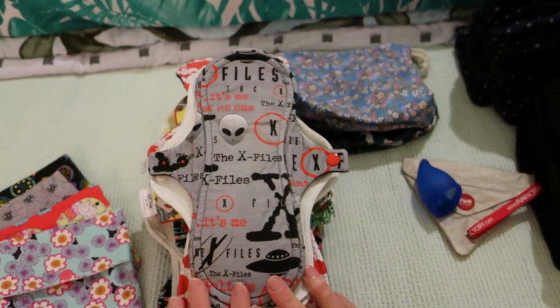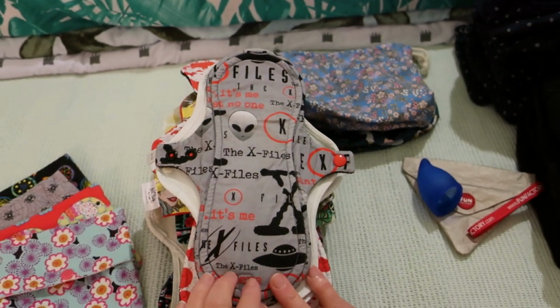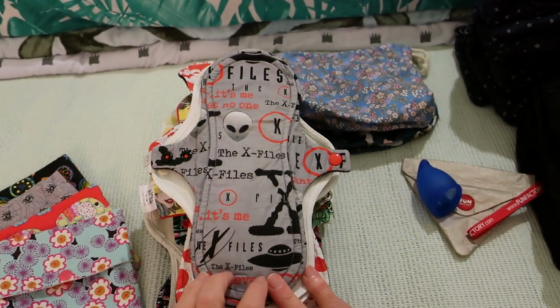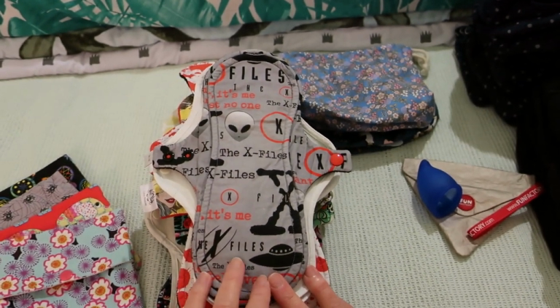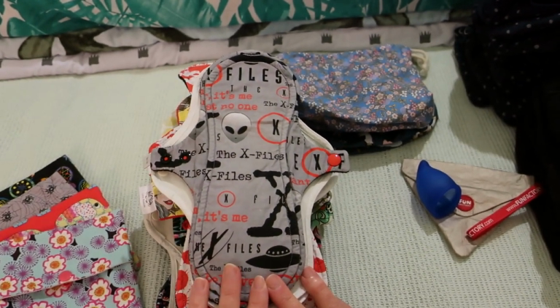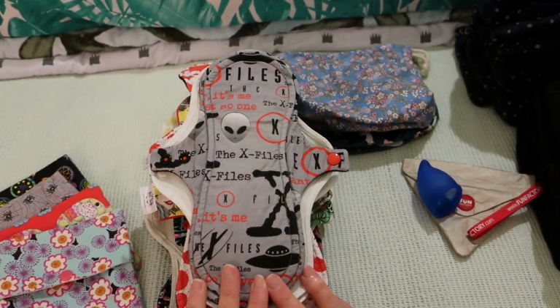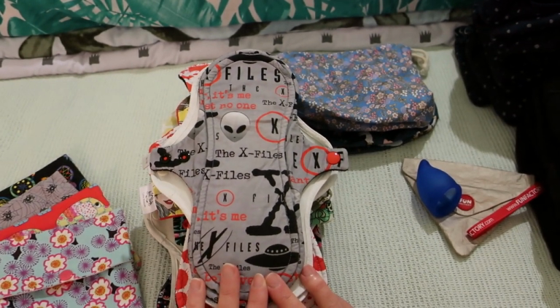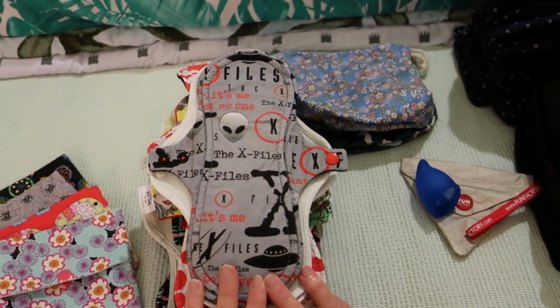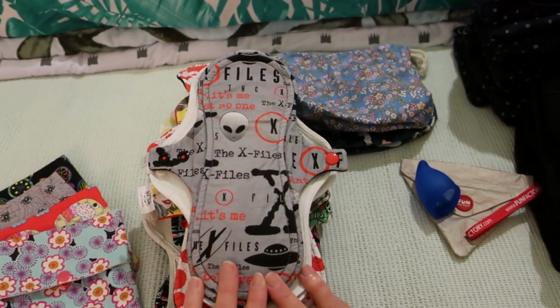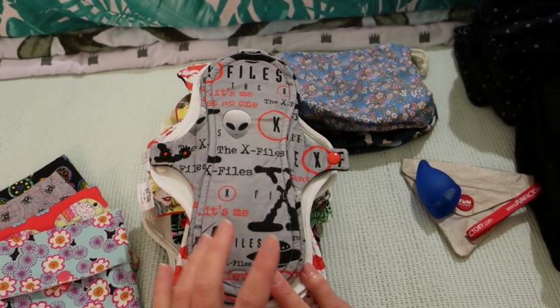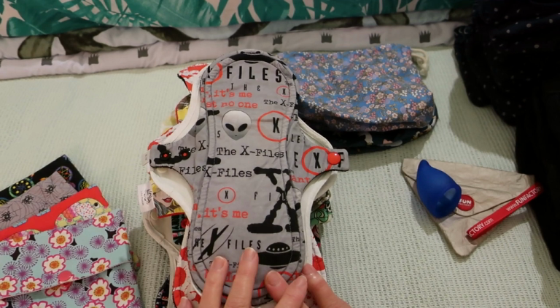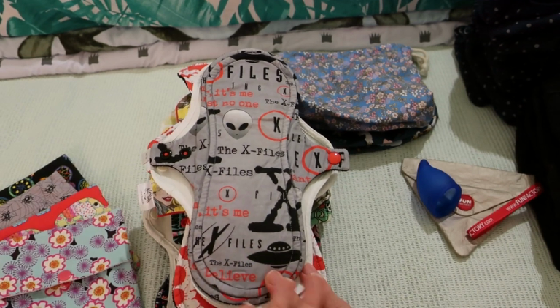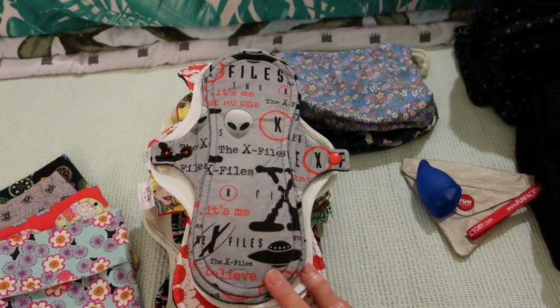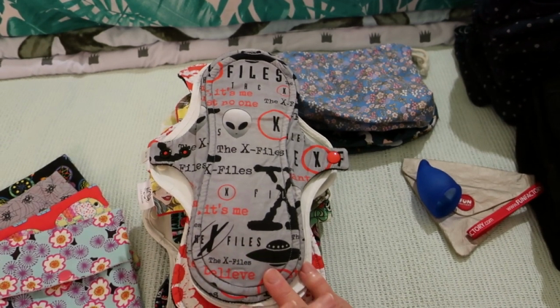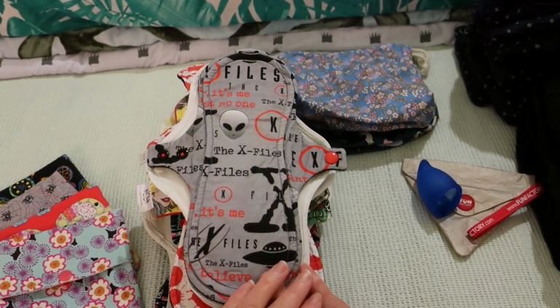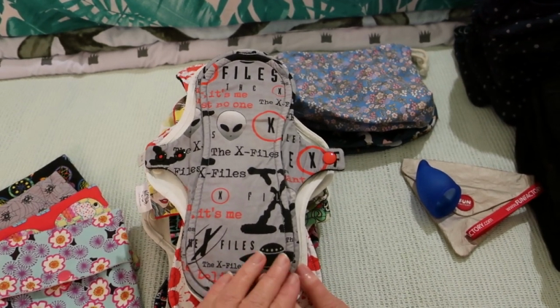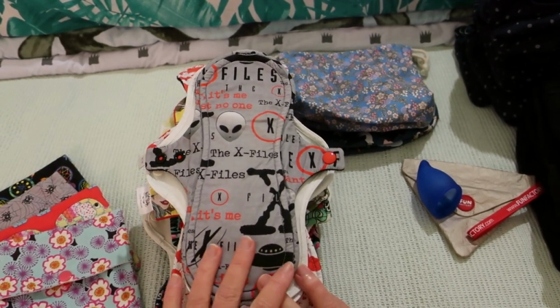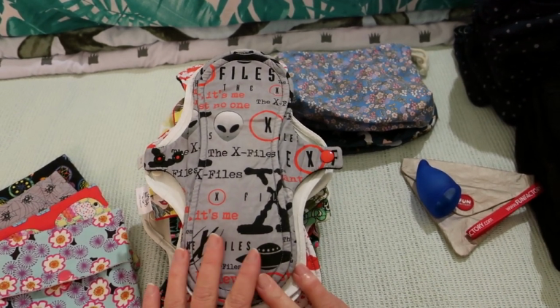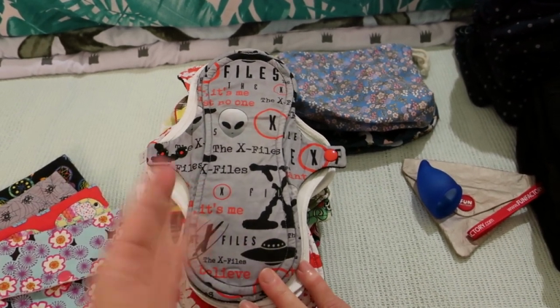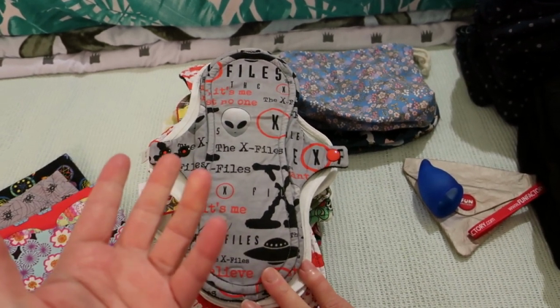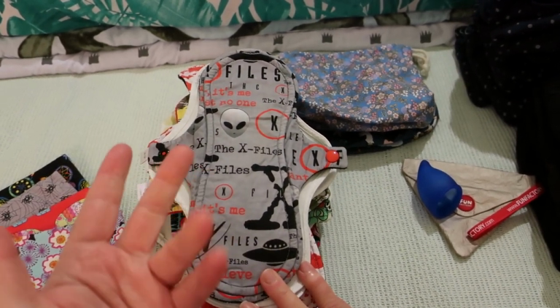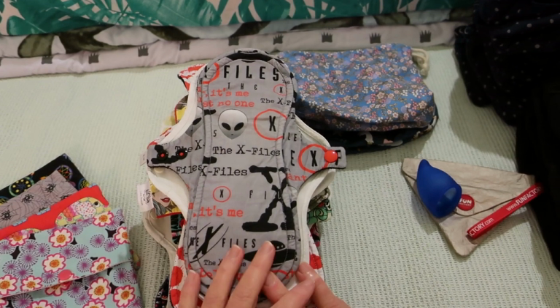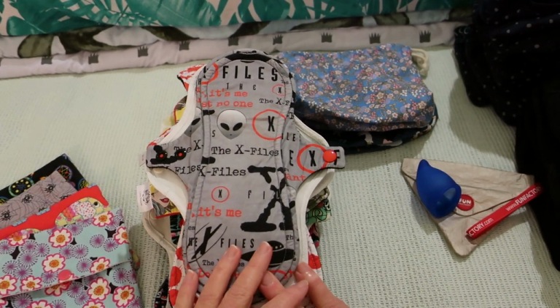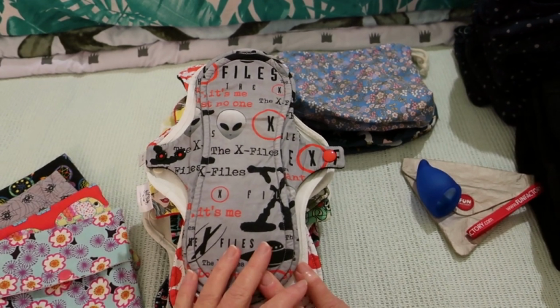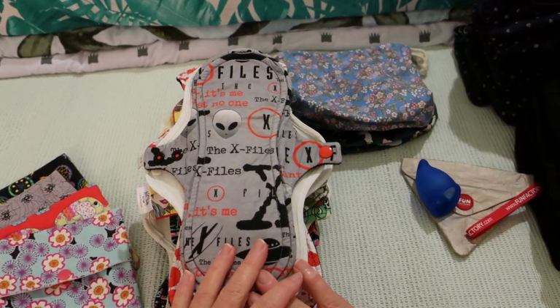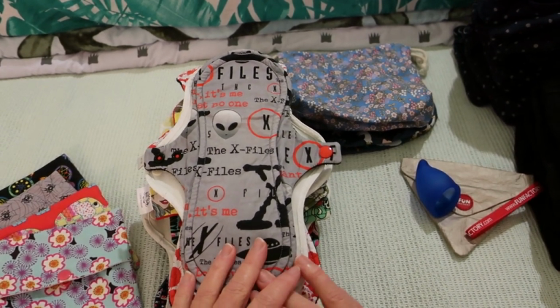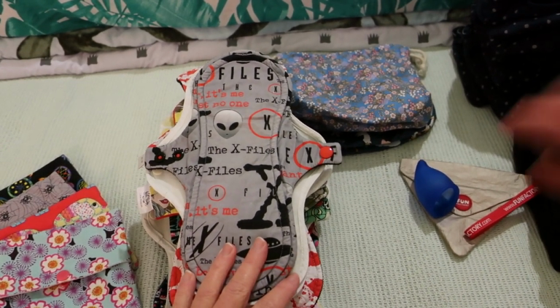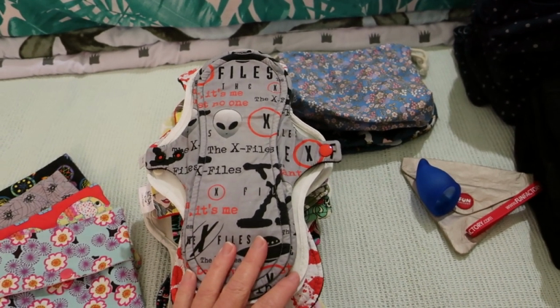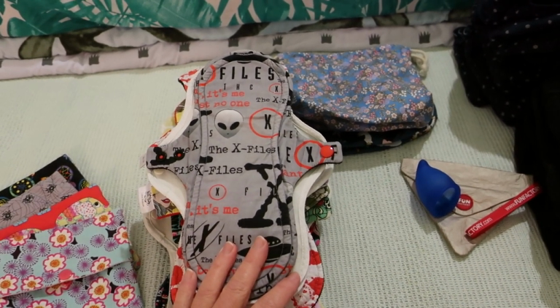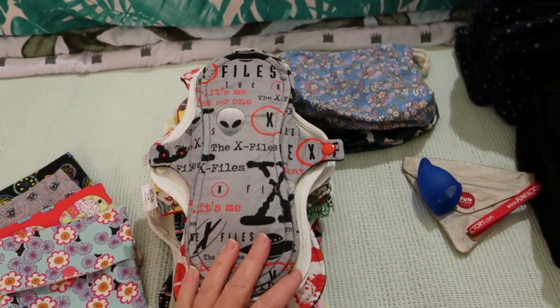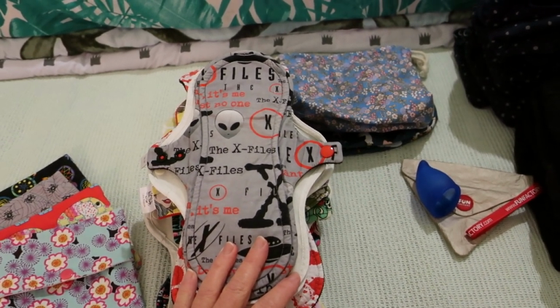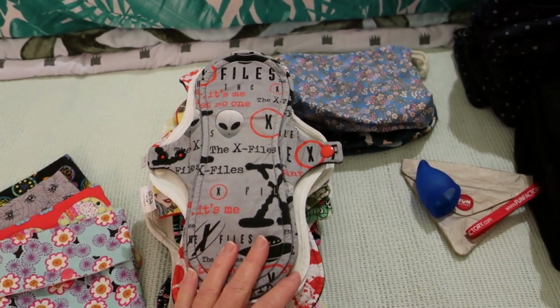And that is my What I Wore This Month for June 2020. Thanks for watching — enjoy your morning, afternoon or evening depending where you are, and I will catch up with you all in the next video. Bye everyone!